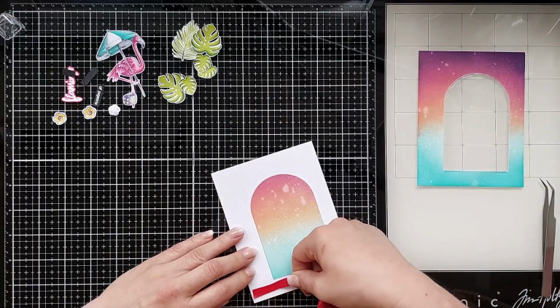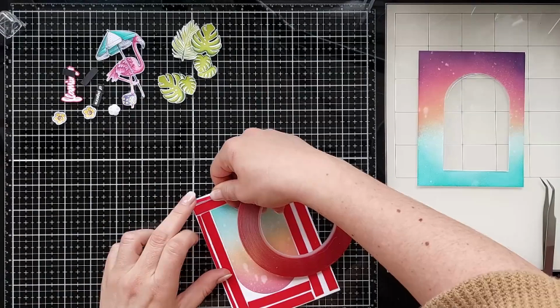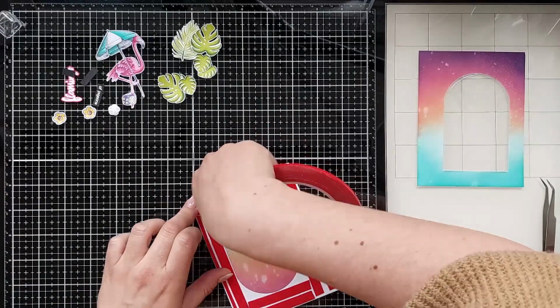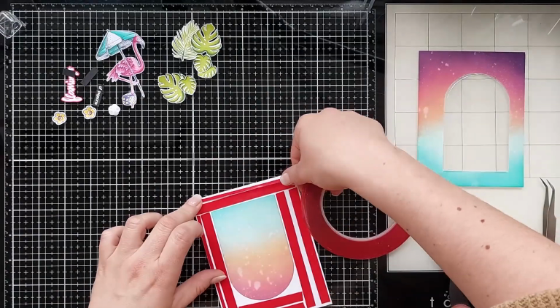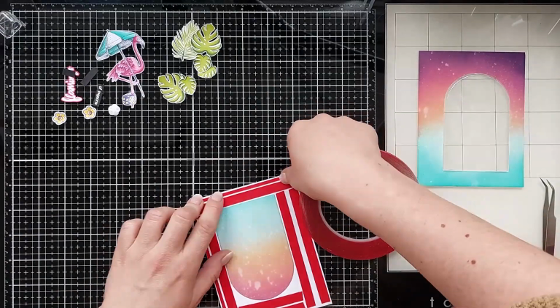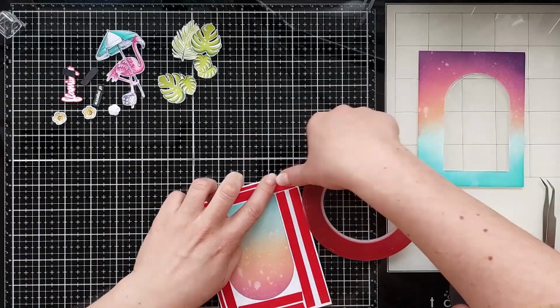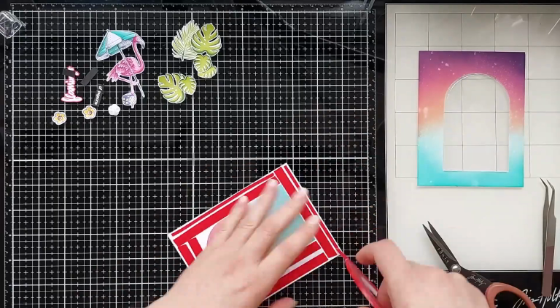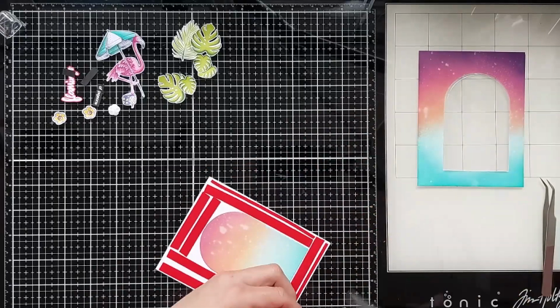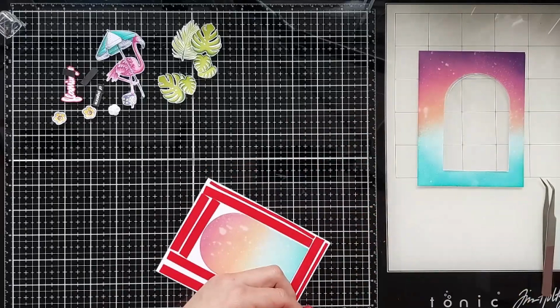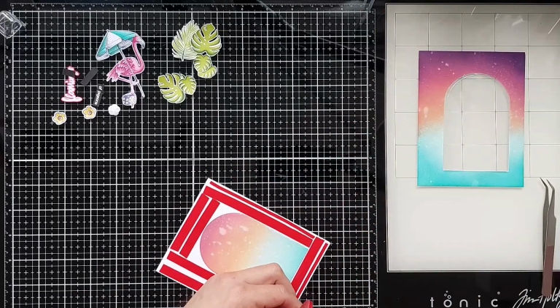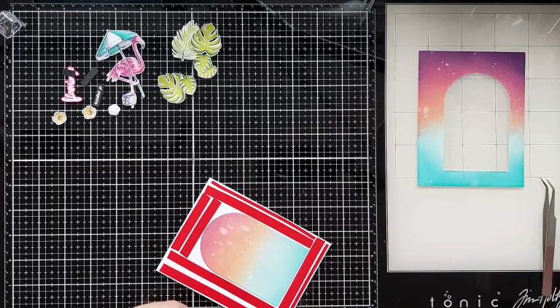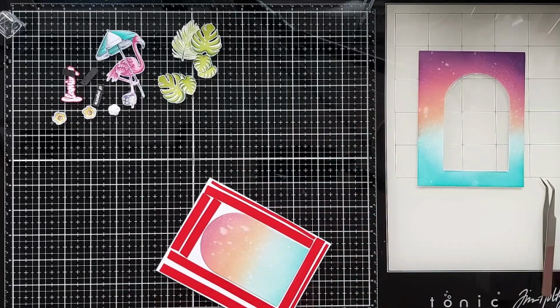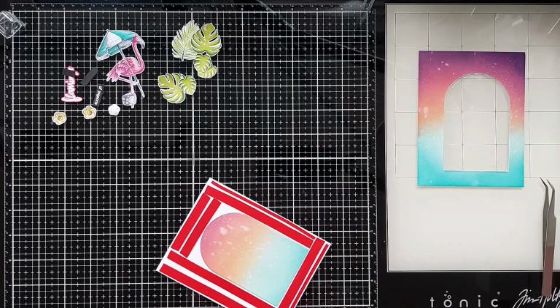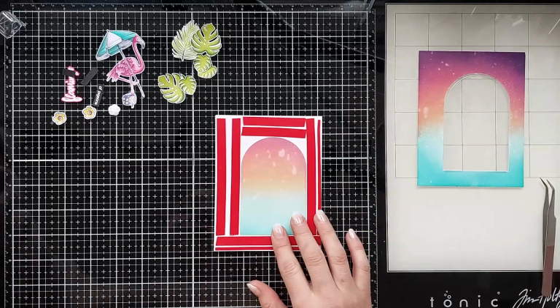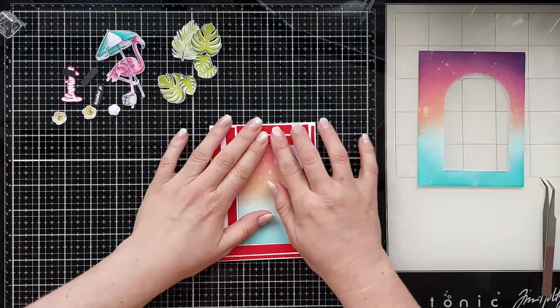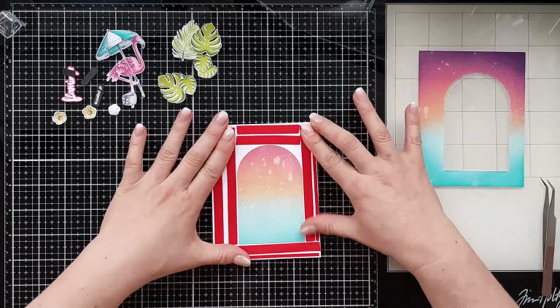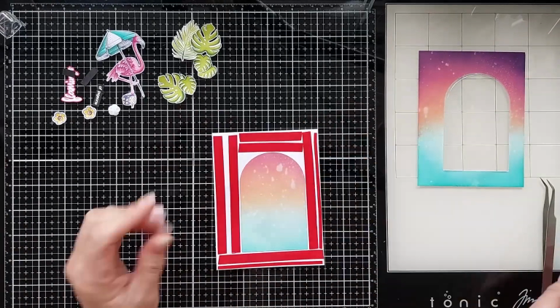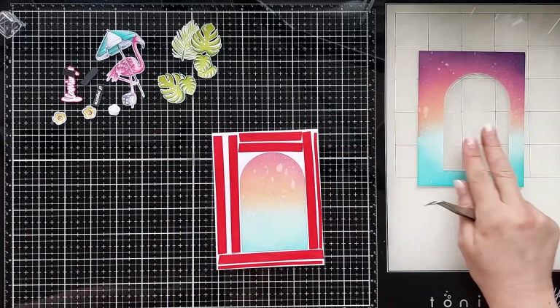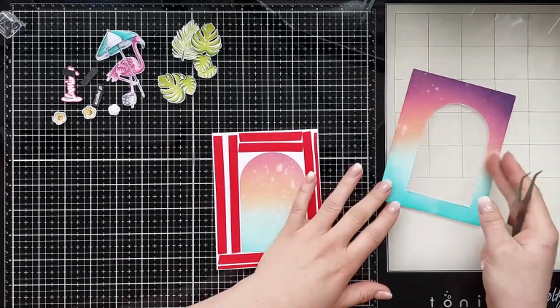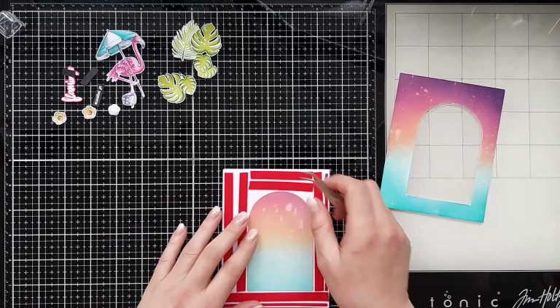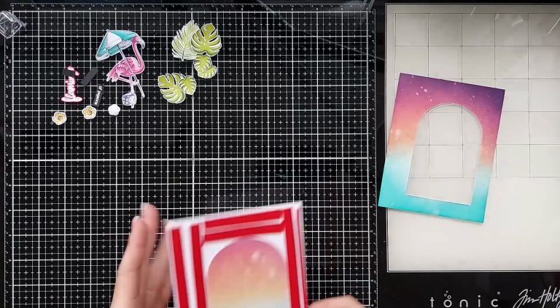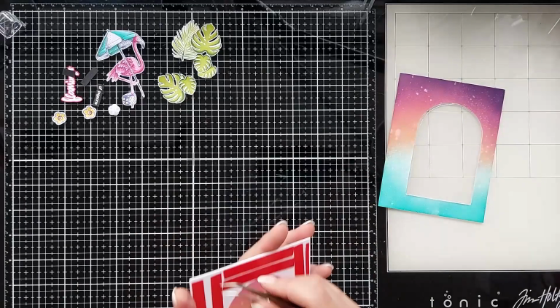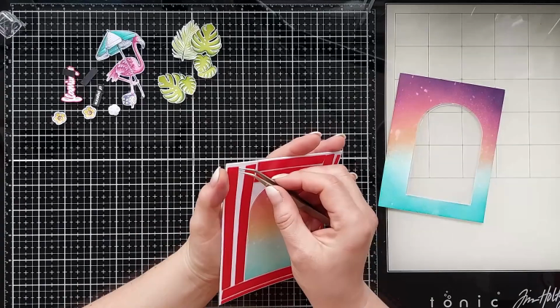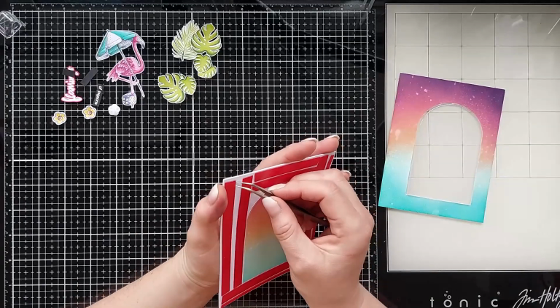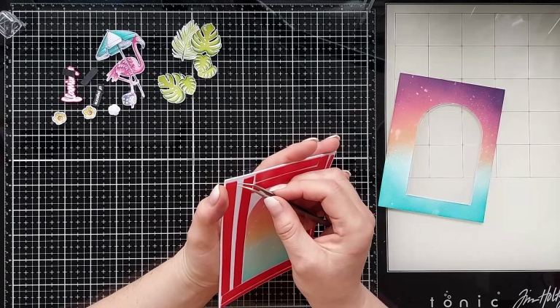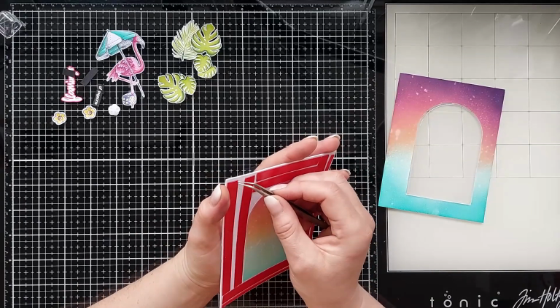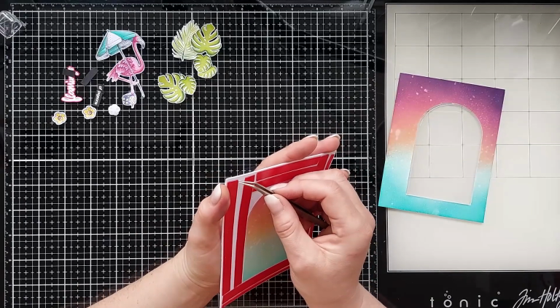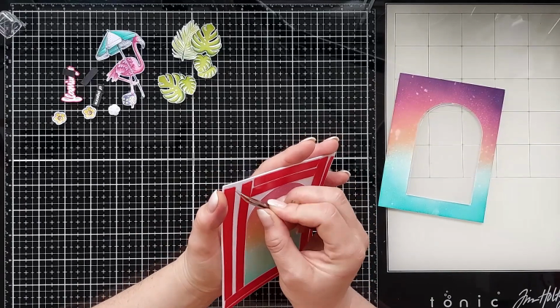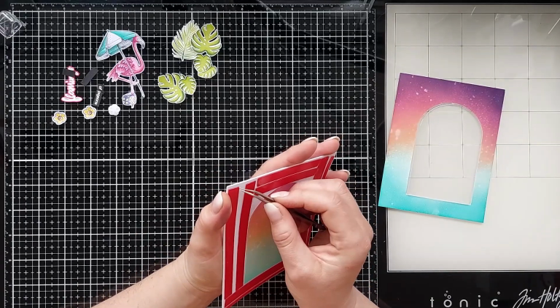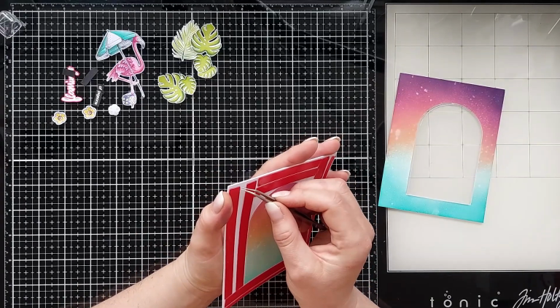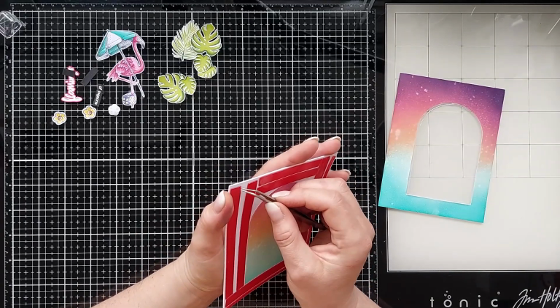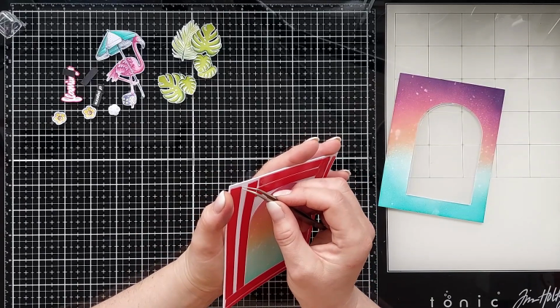I added some super sticky tape onto the base card. I filled the shaker and closed it by adding the panel onto the base card, then glued the blister on the base card.